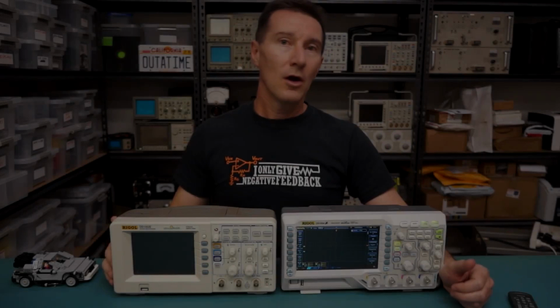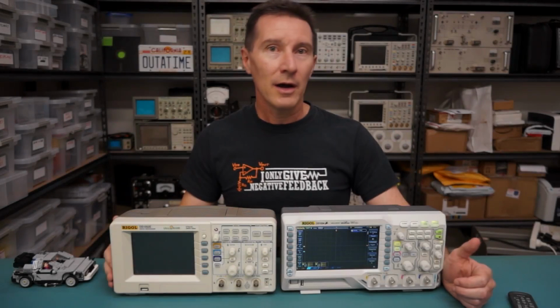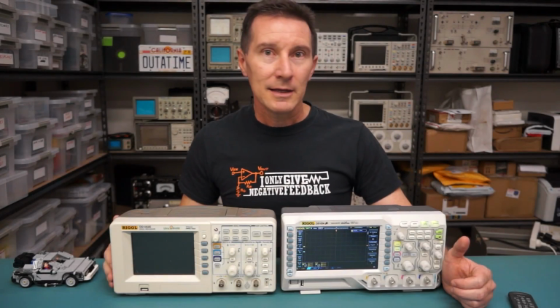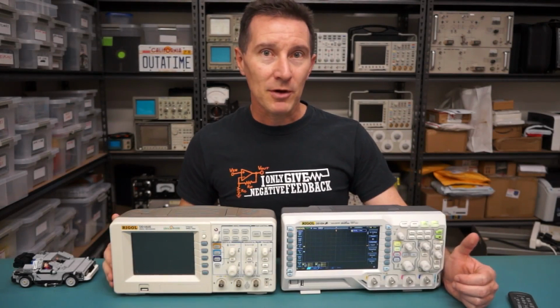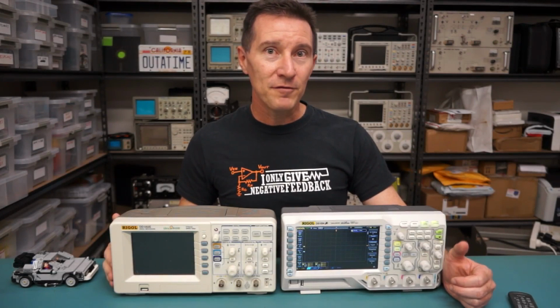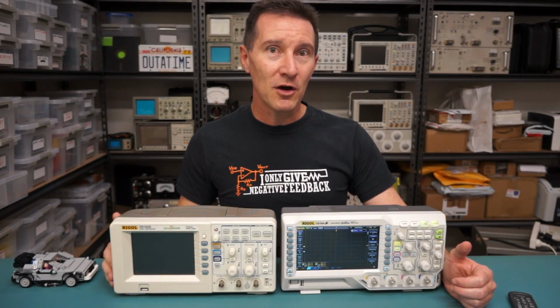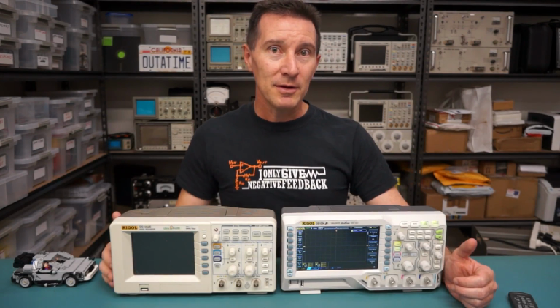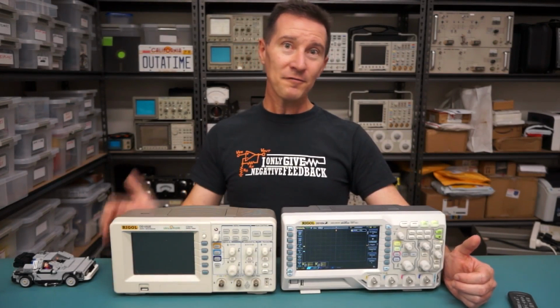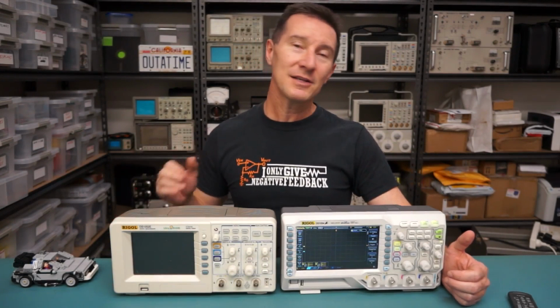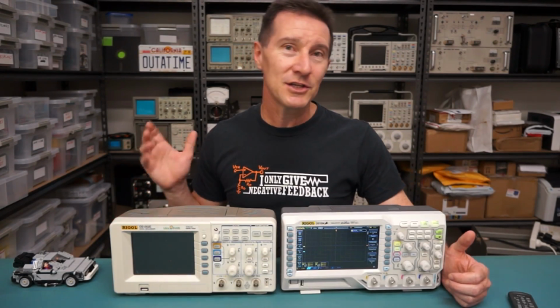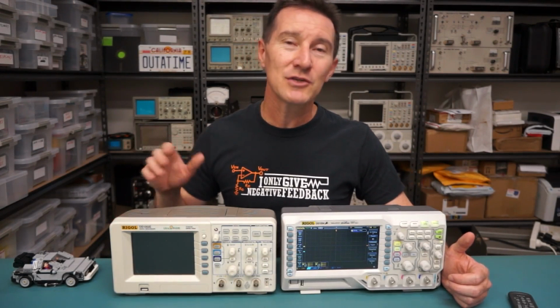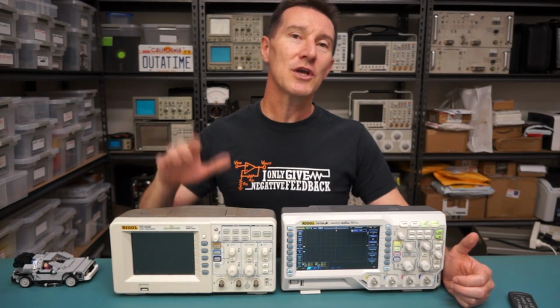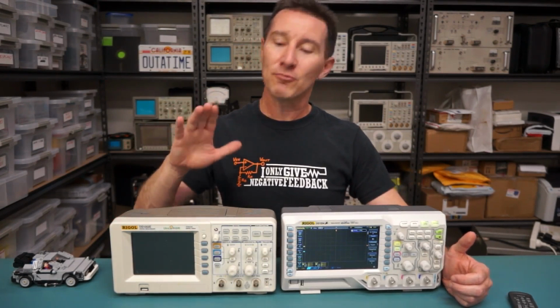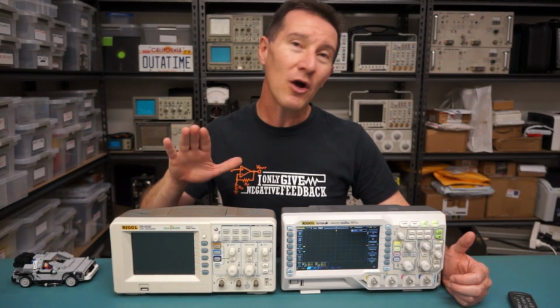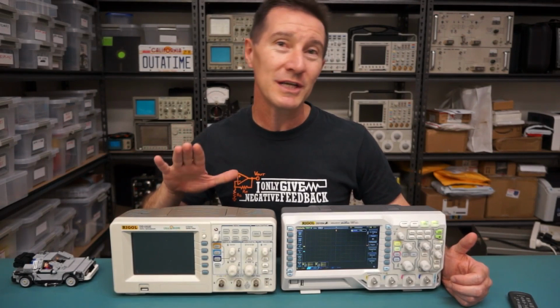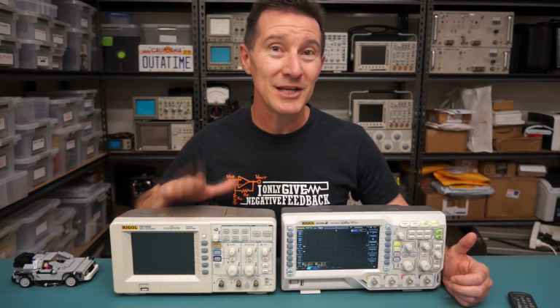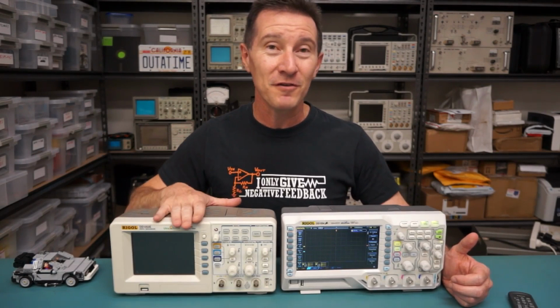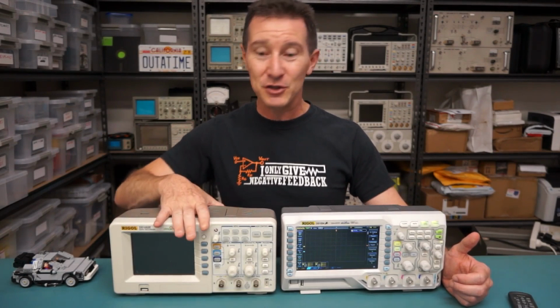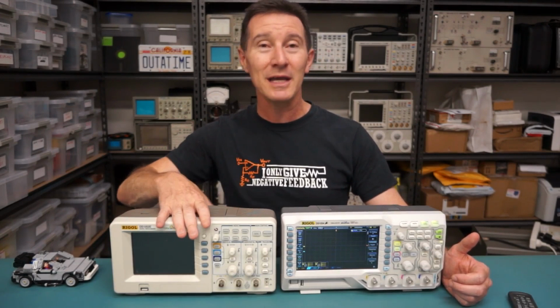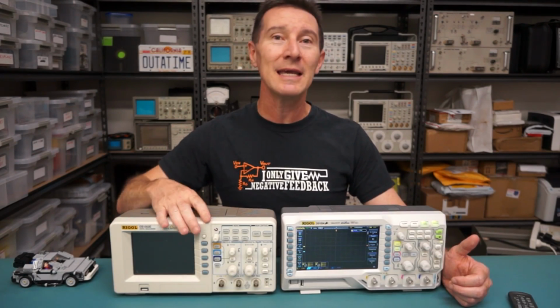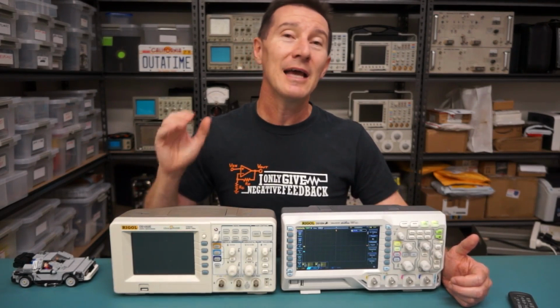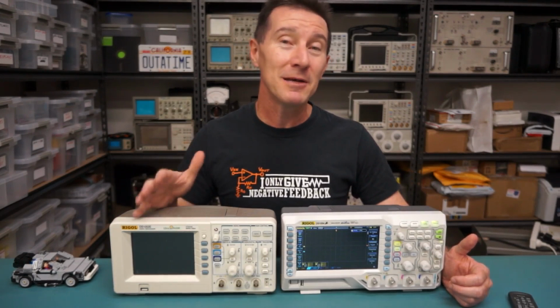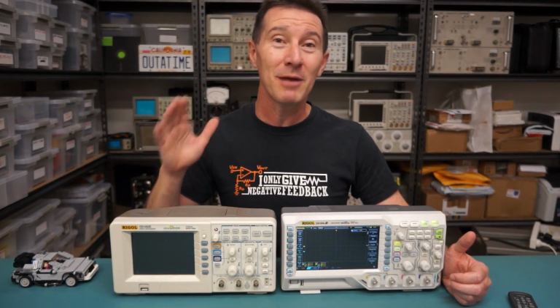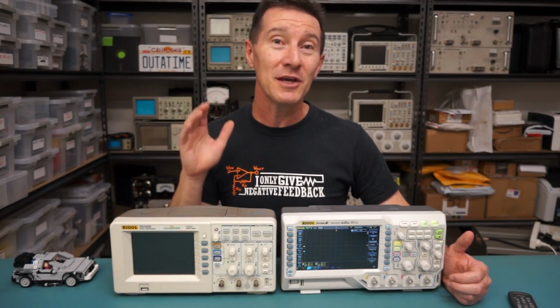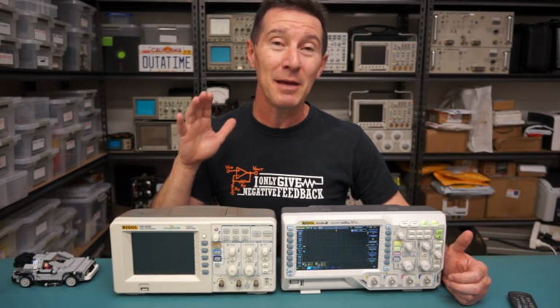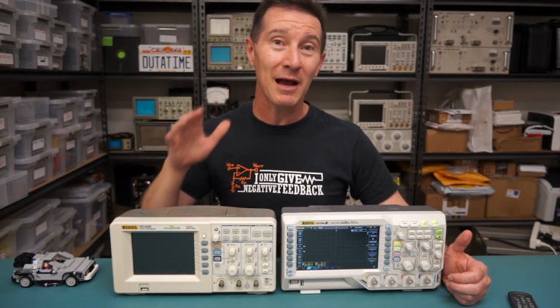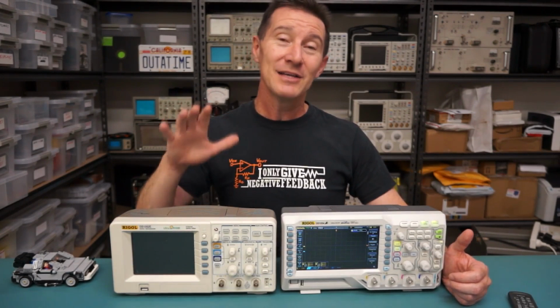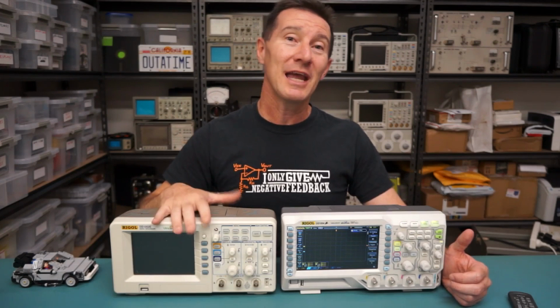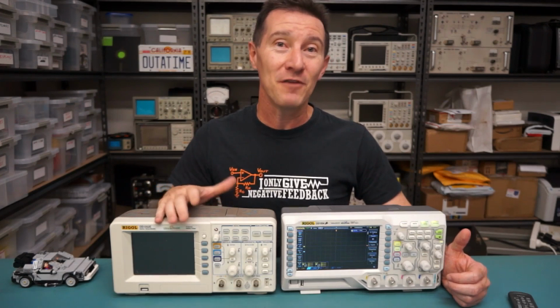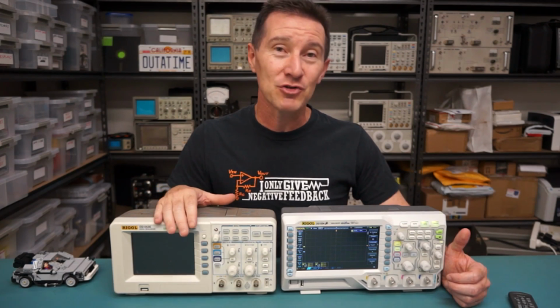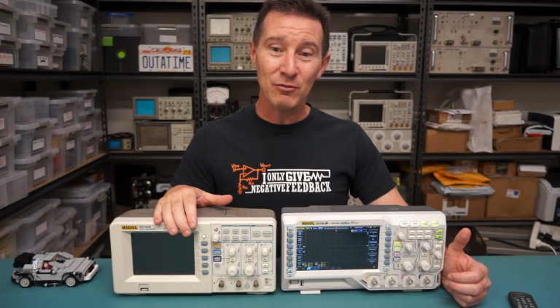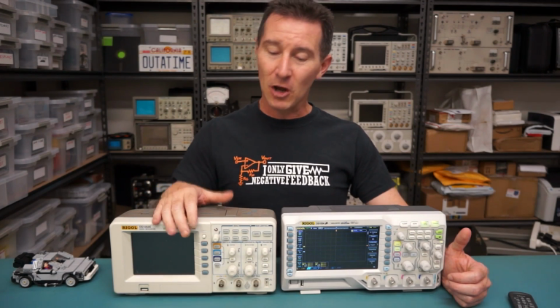Hi, it's product review time. For the last 6 years or so, the Rigol DS1052E has been pretty much the benchmark standard for entry level scopes.